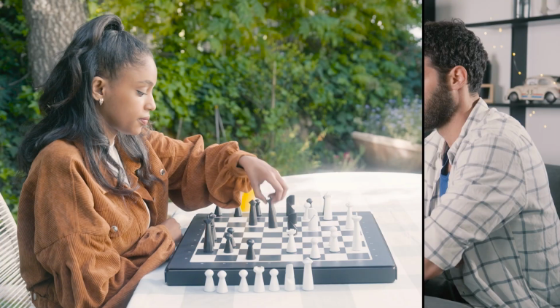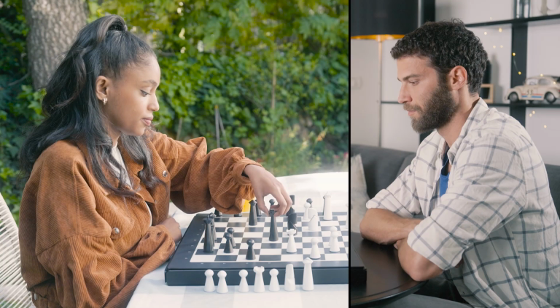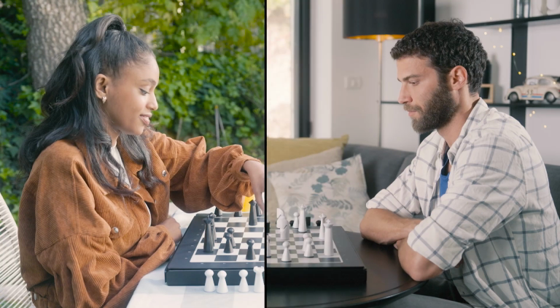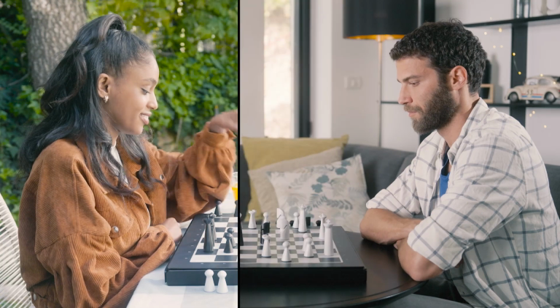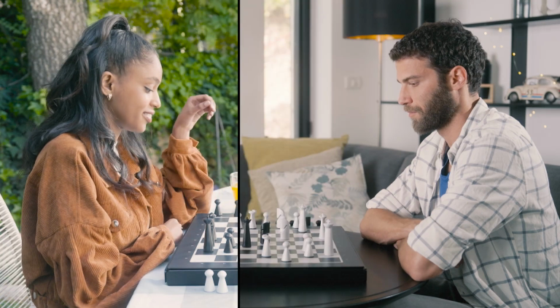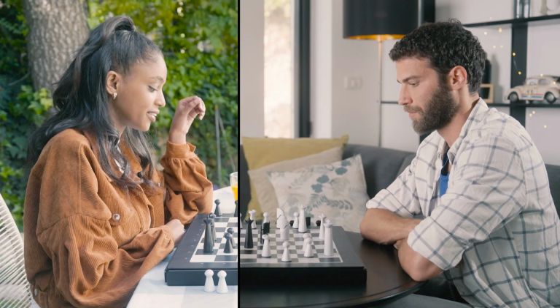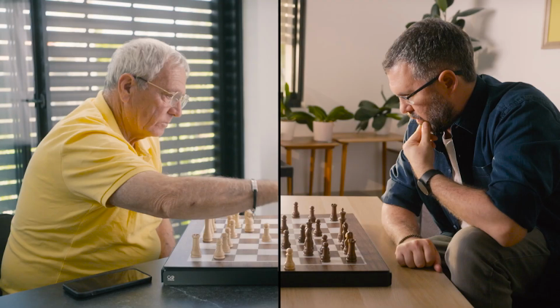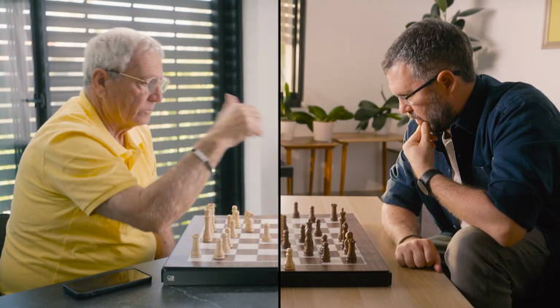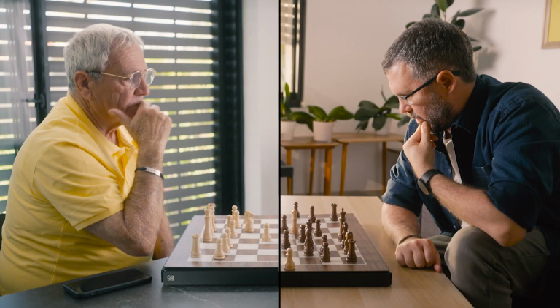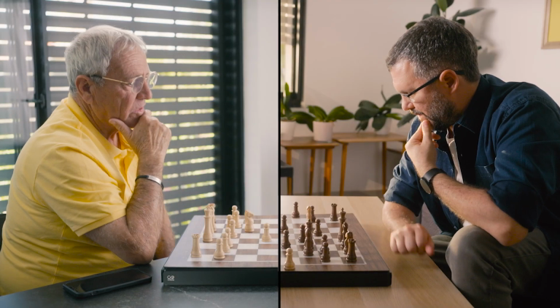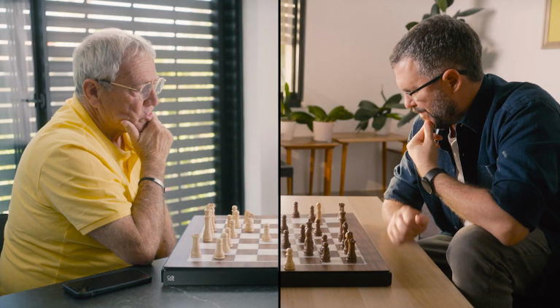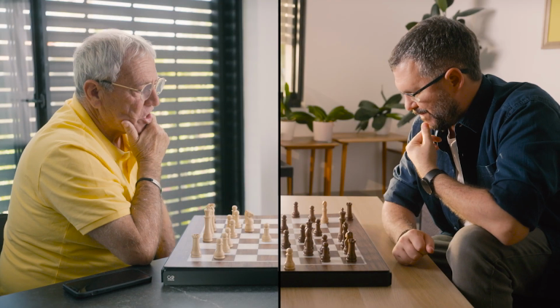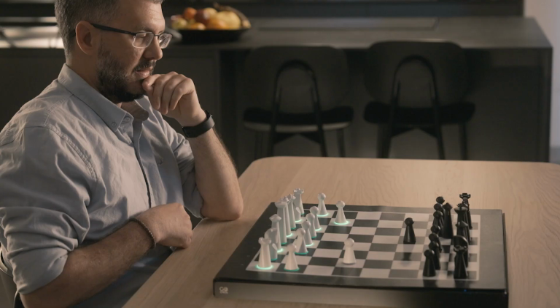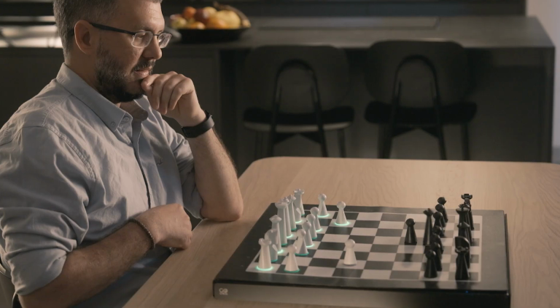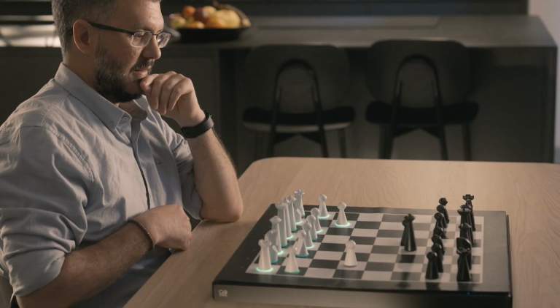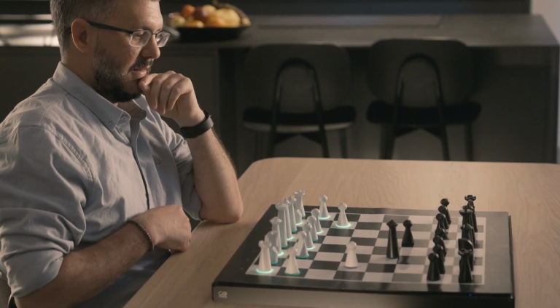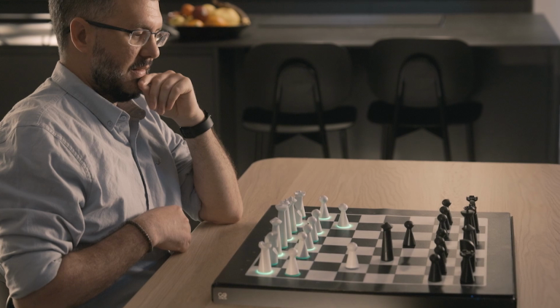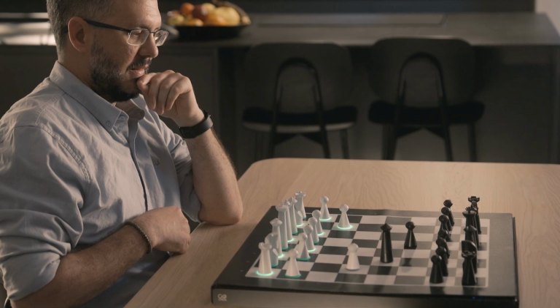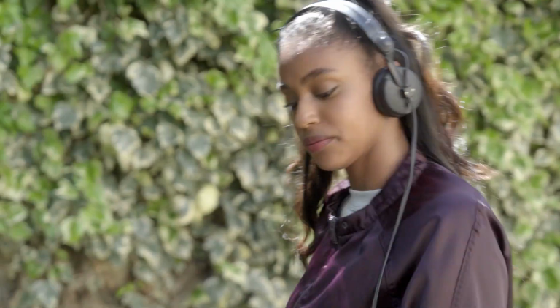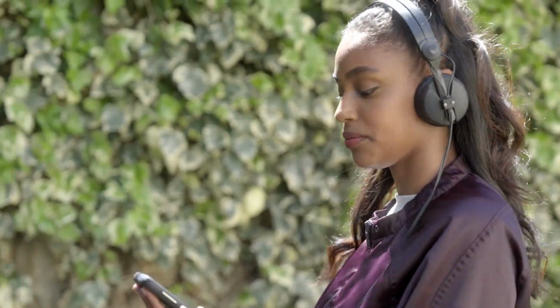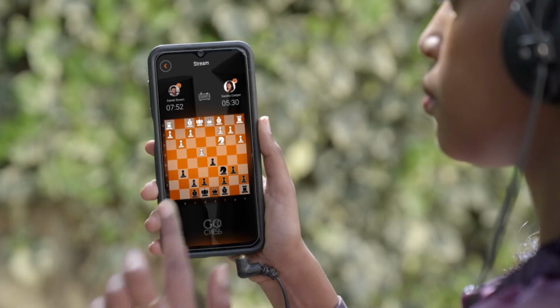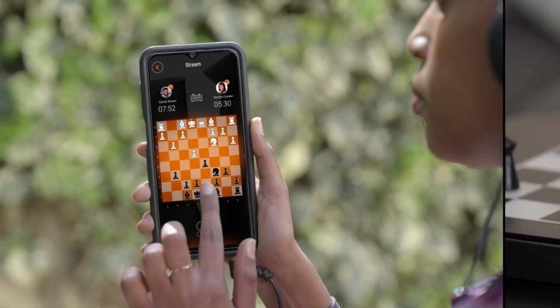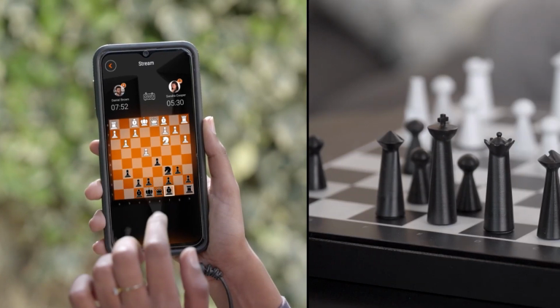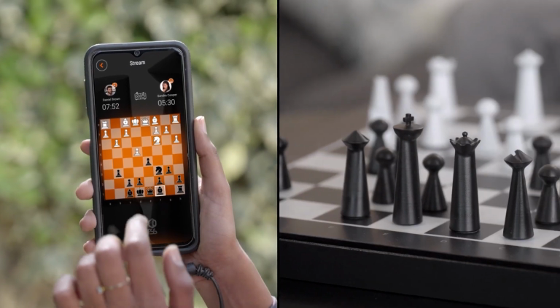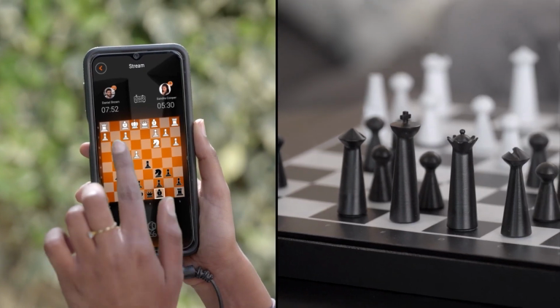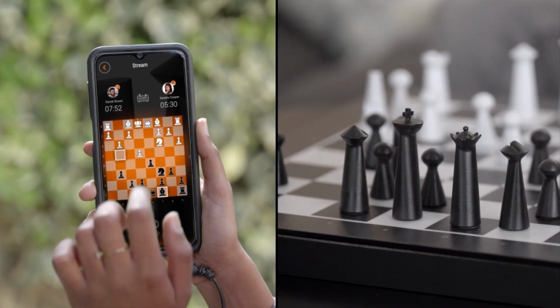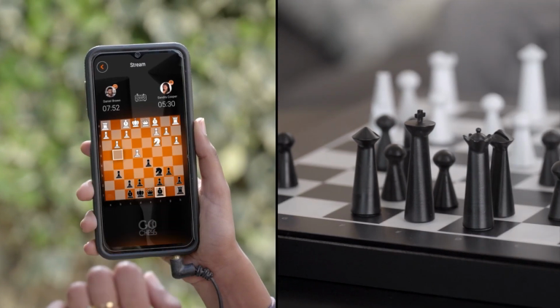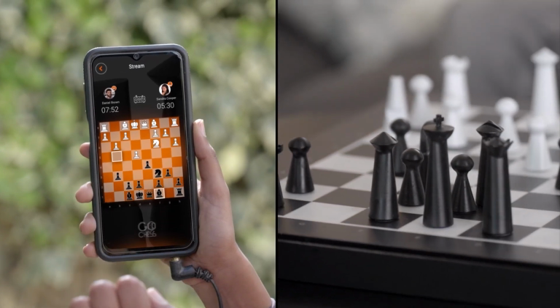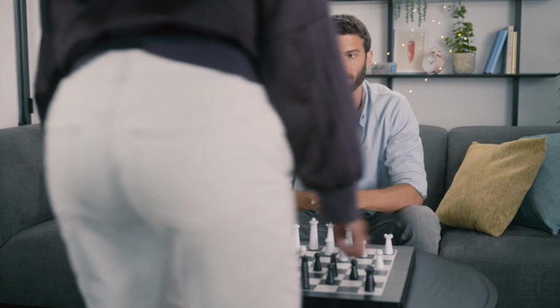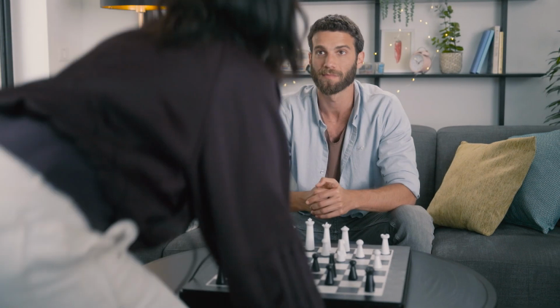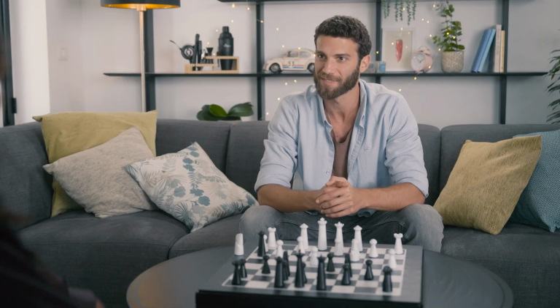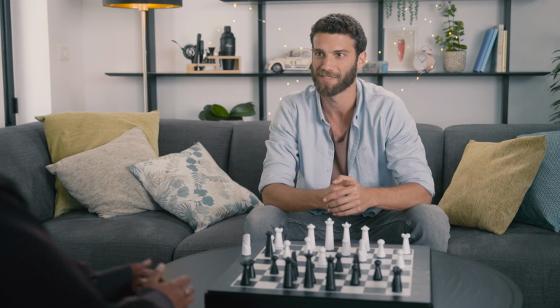GoChess lets you play with people from afar, or against the AI, or on the app against this friend who can't wait with their killer move till you meet.